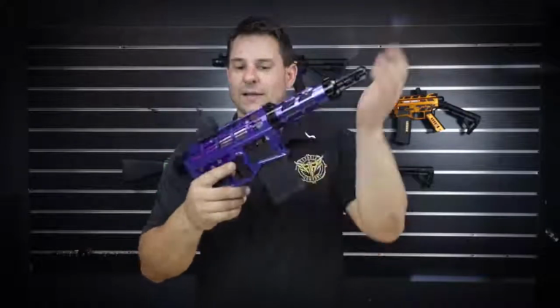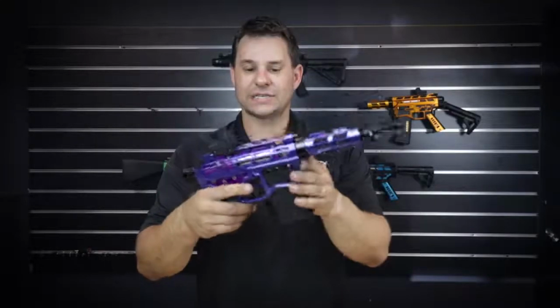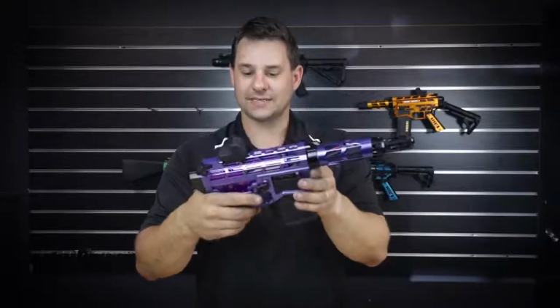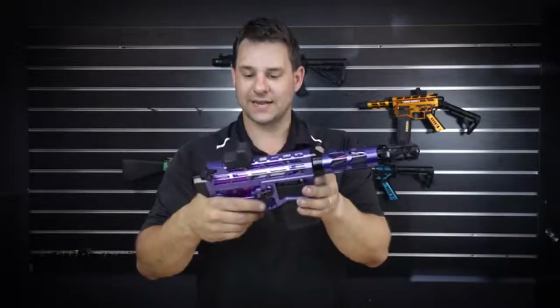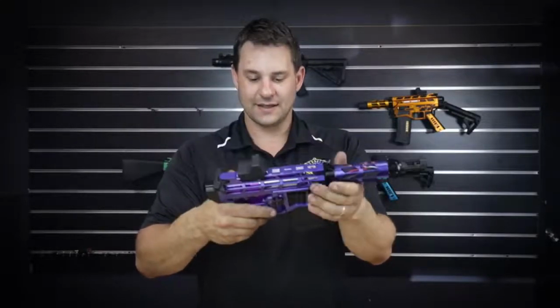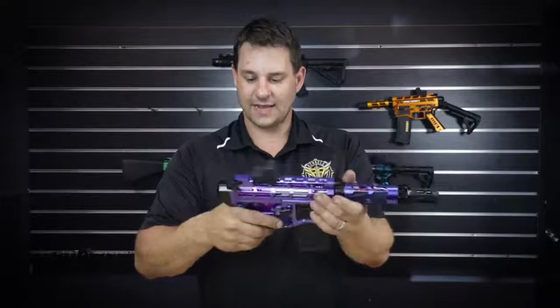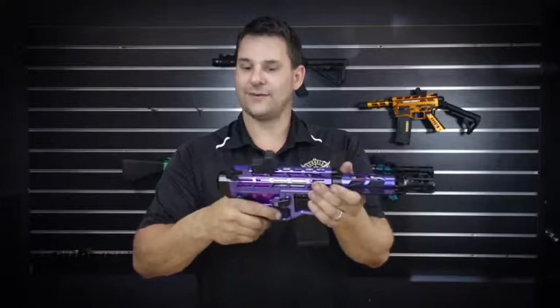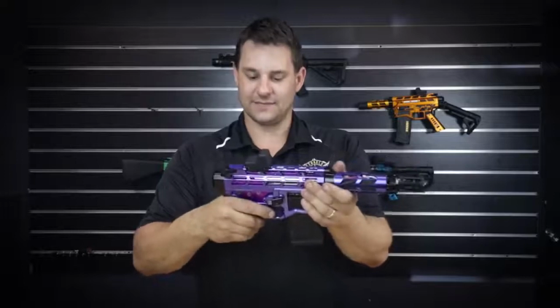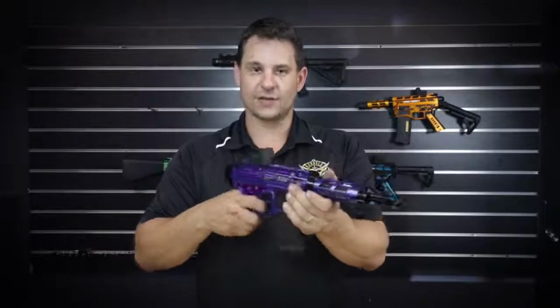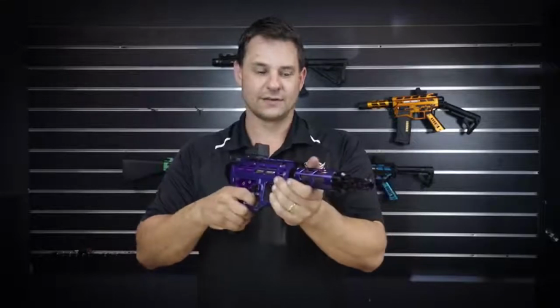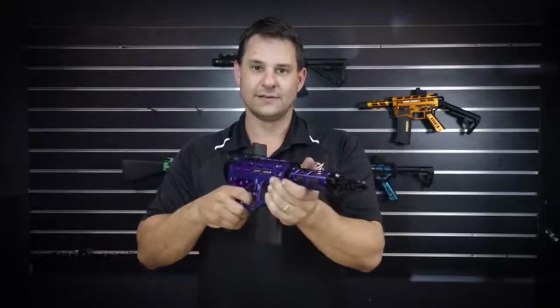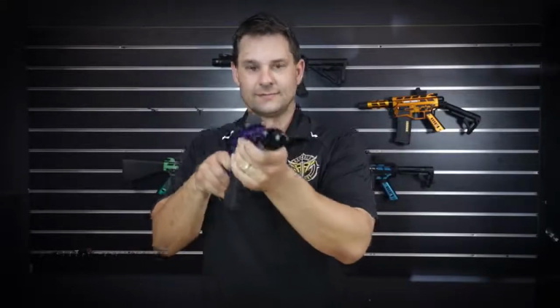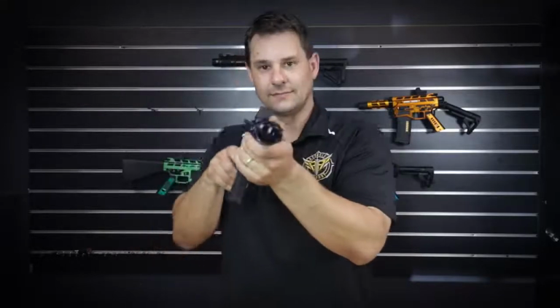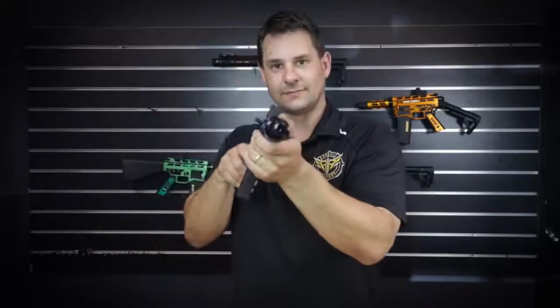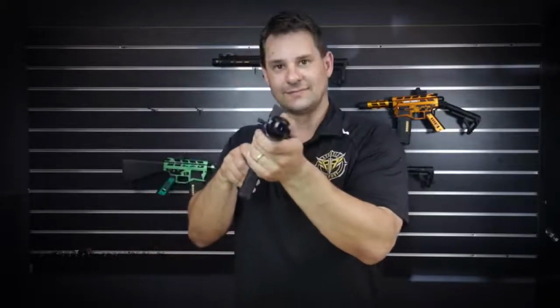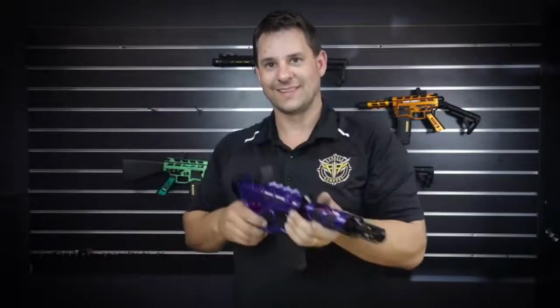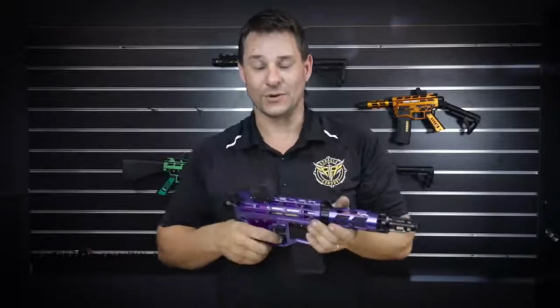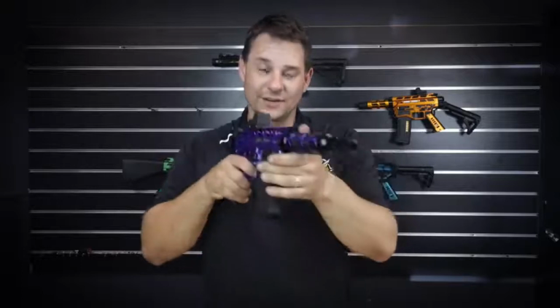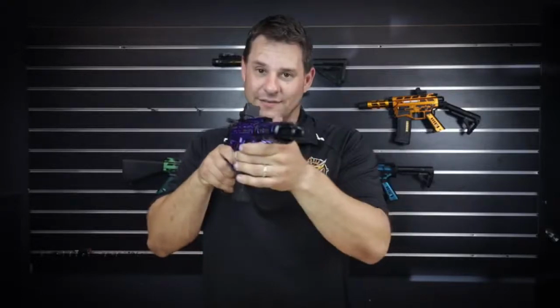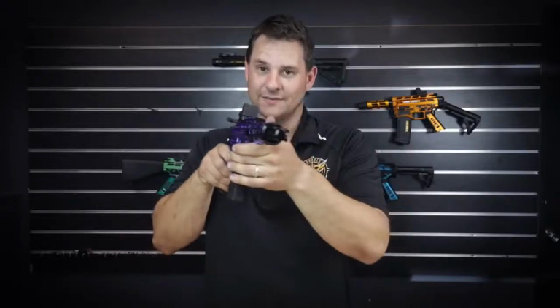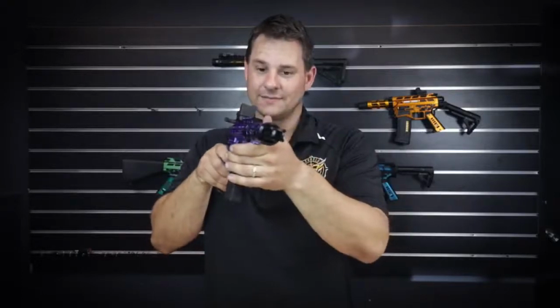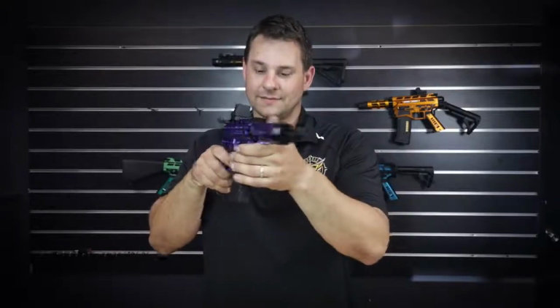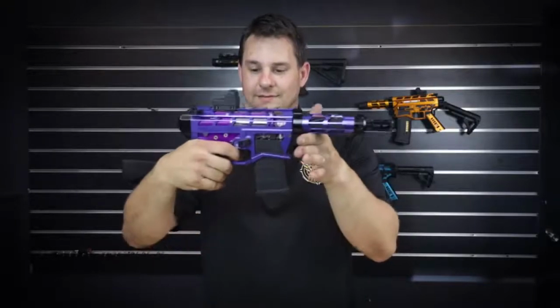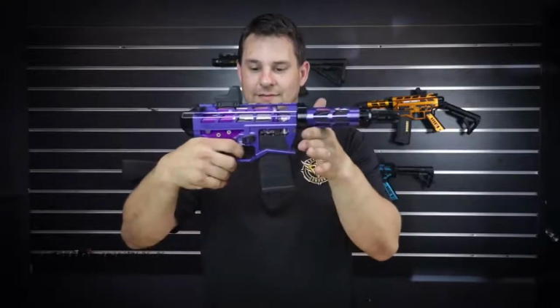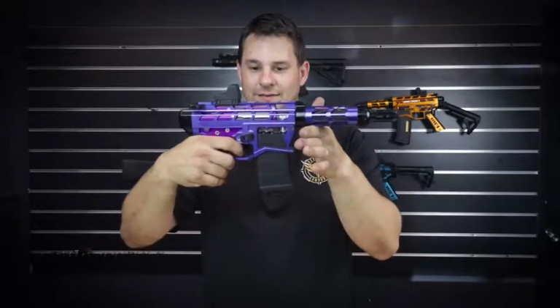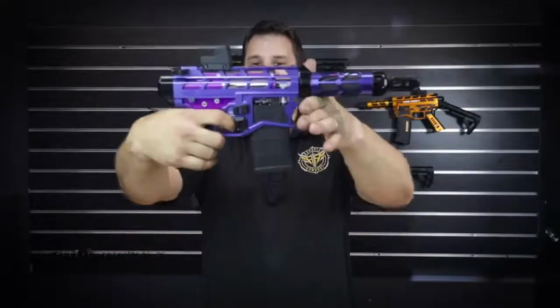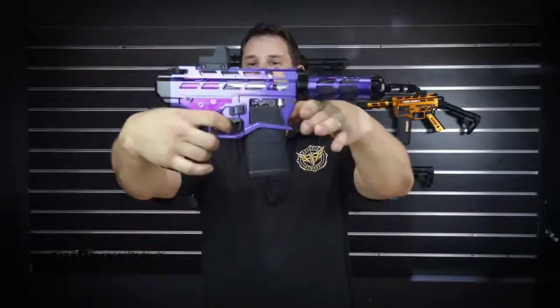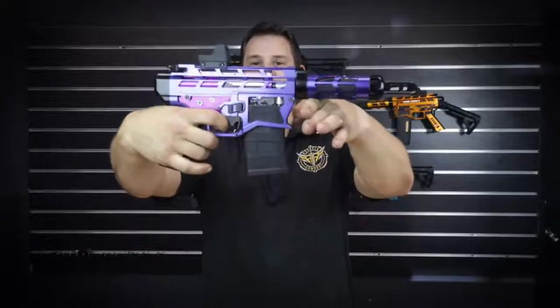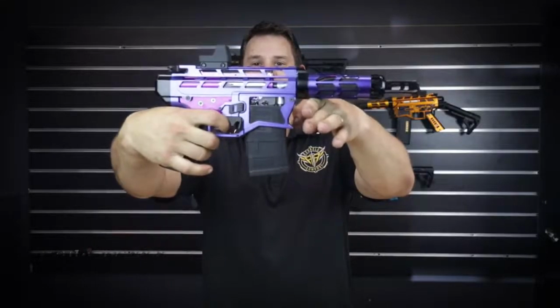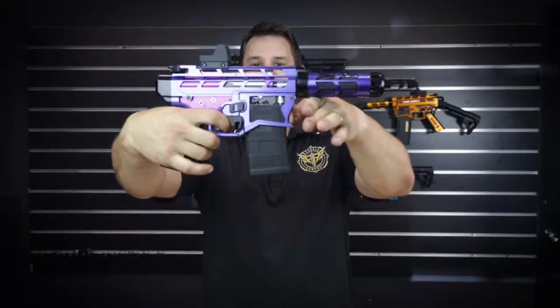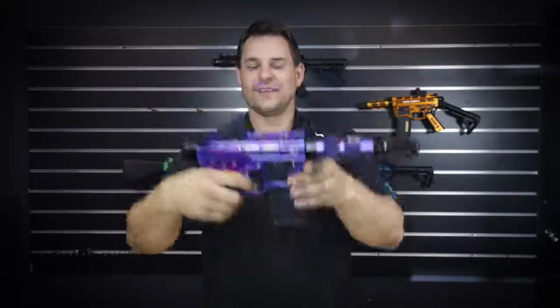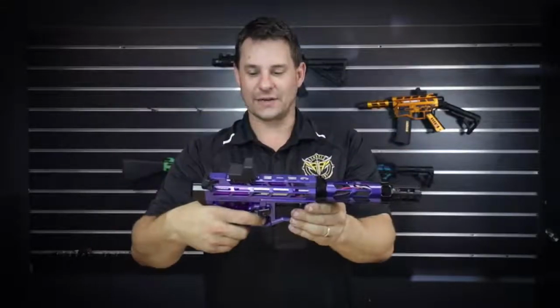It's got the Apache tapeless cylinder head — and let's fire it. Semi-auto. On auto. You see the thing vibrating. Very cool.